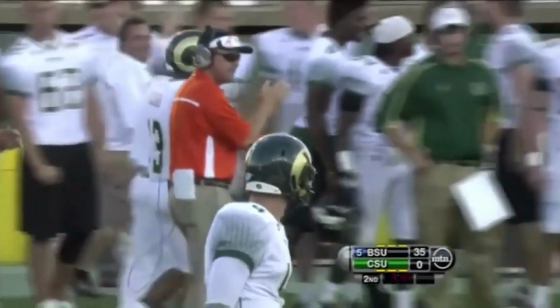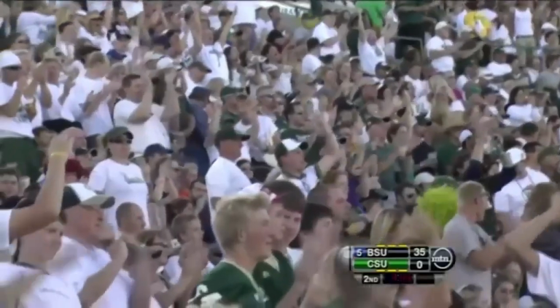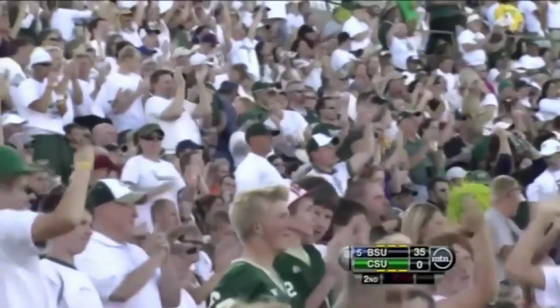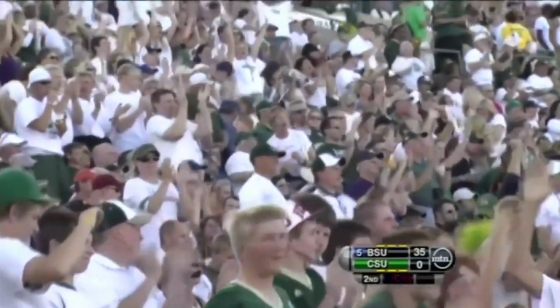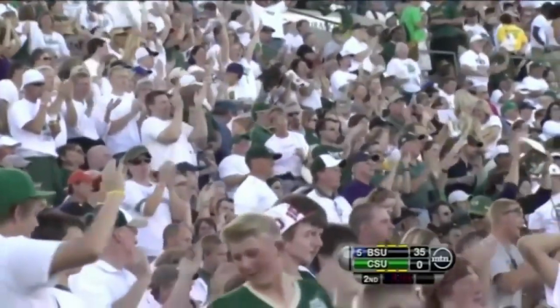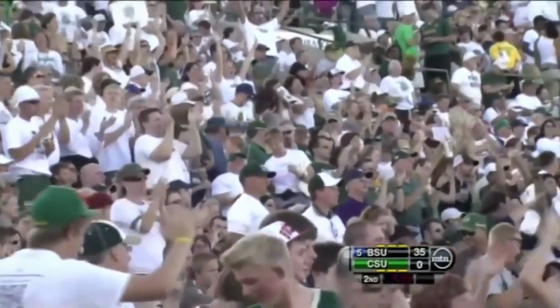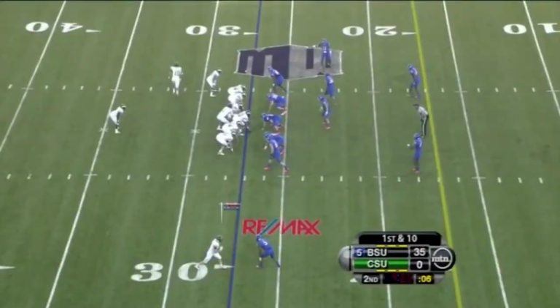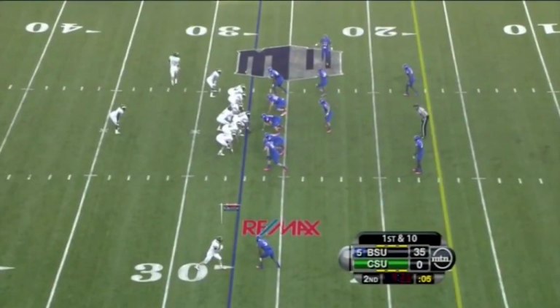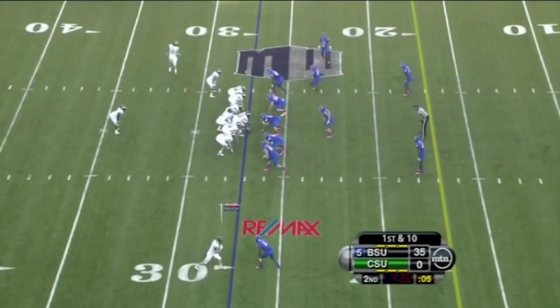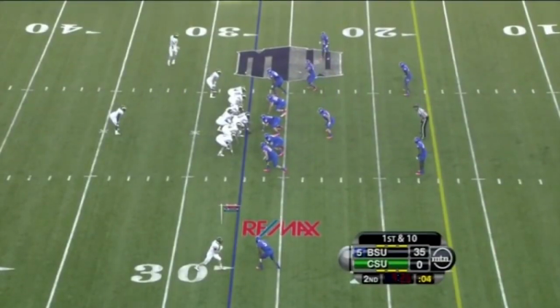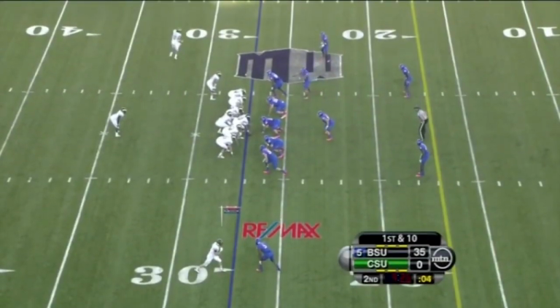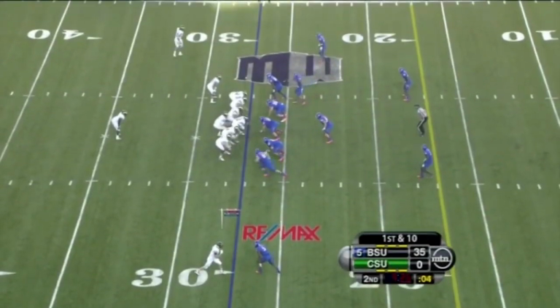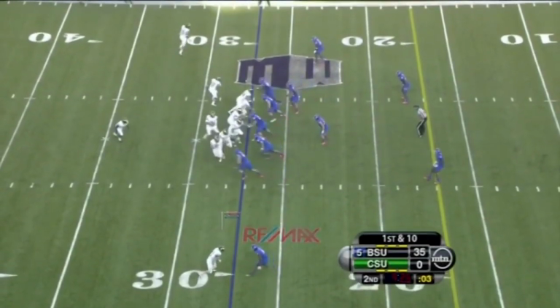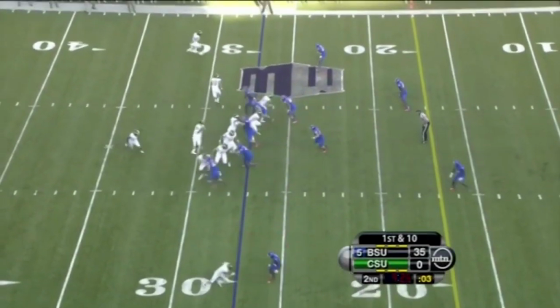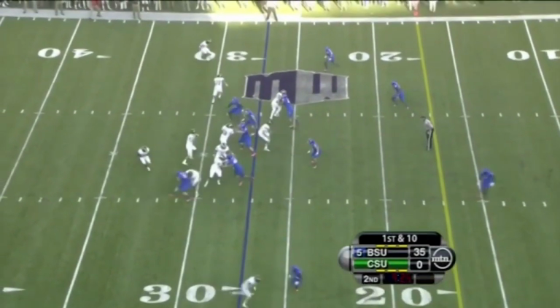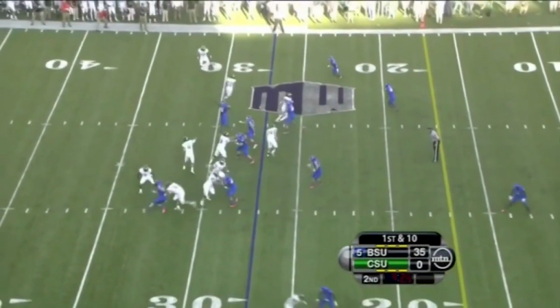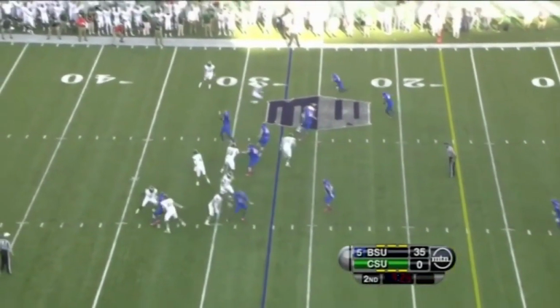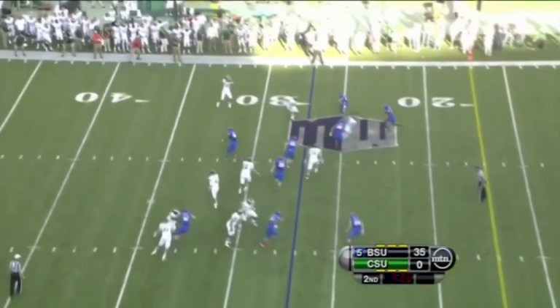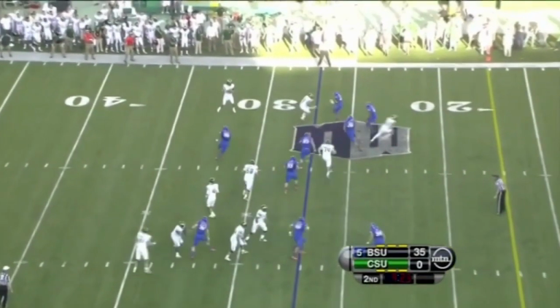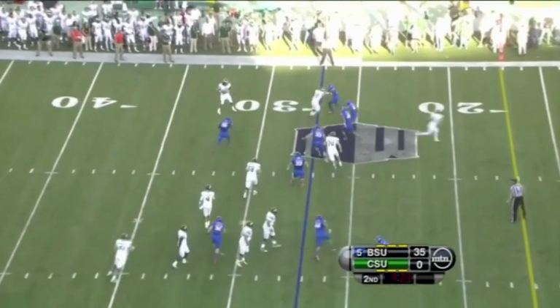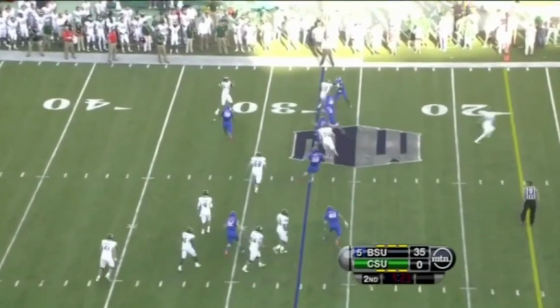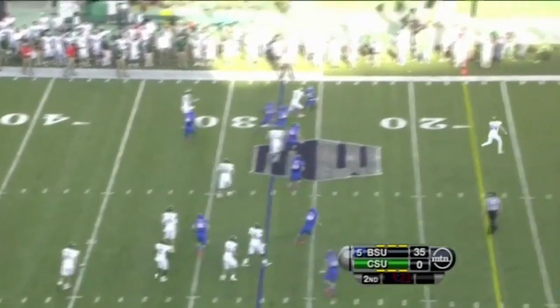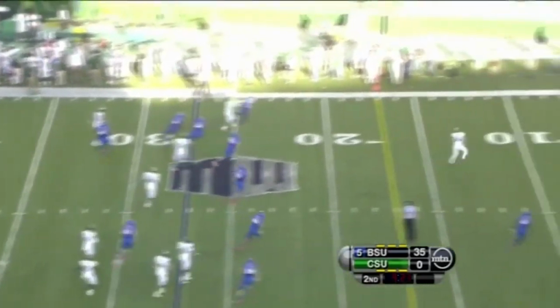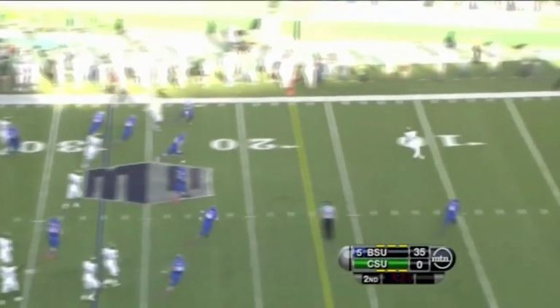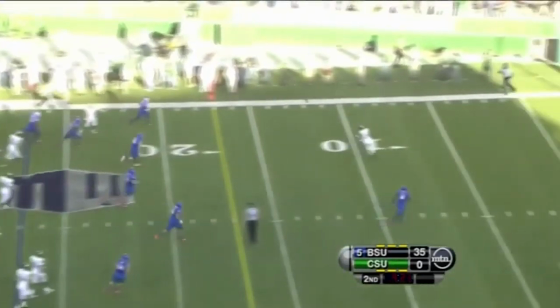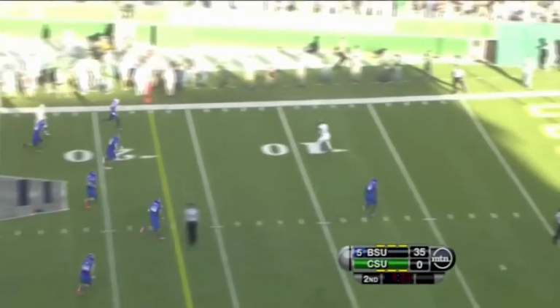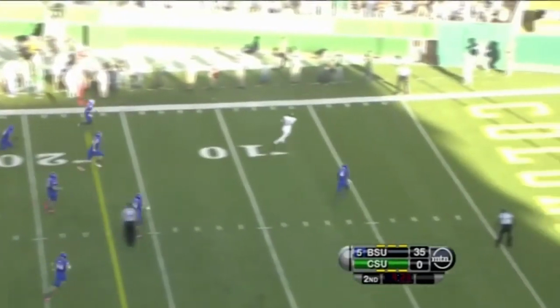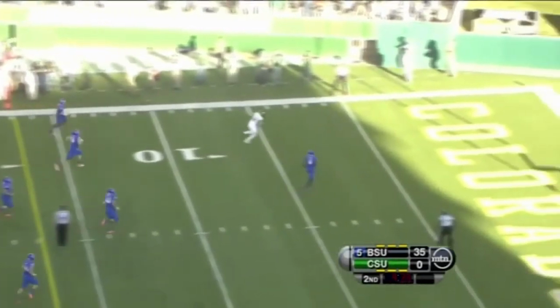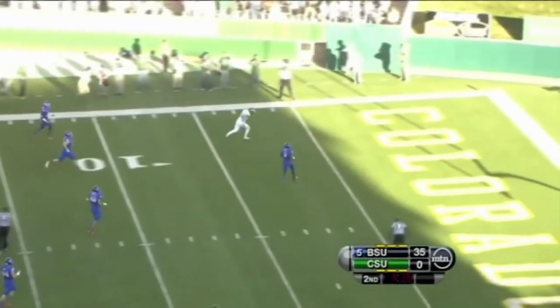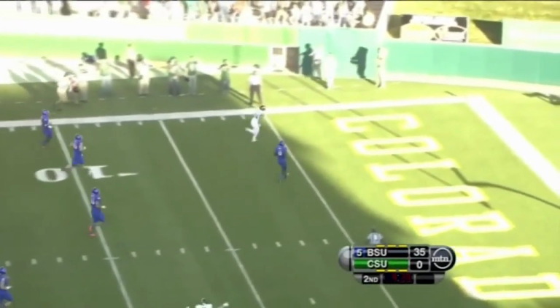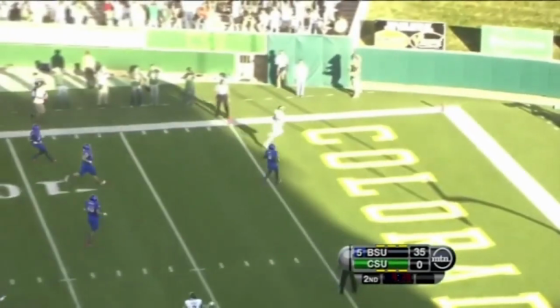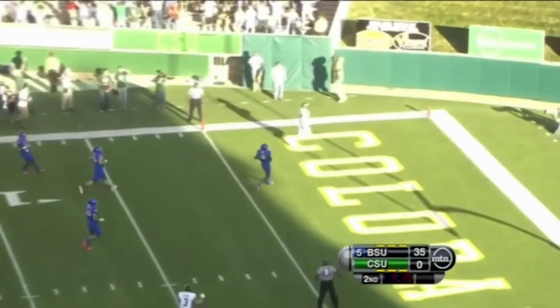Jamar Taylor was covering on the play. Gilmore goes in motion. The ball at the 27 — this is Gilmore, he wants to throw, he does, he's got one, and the Rams have a touchdown.